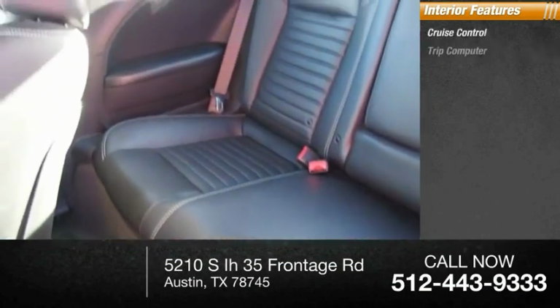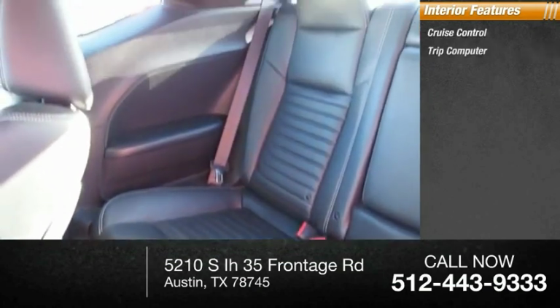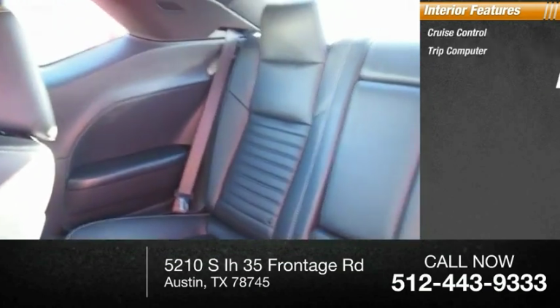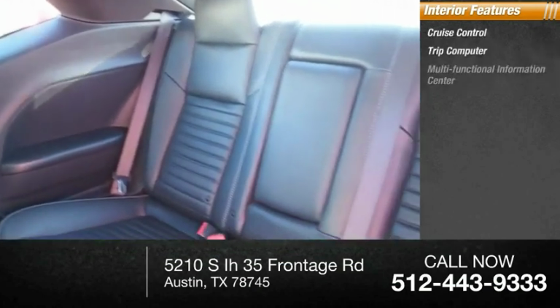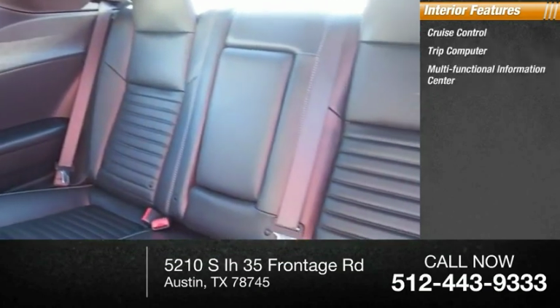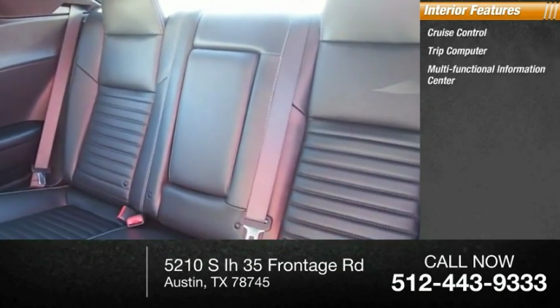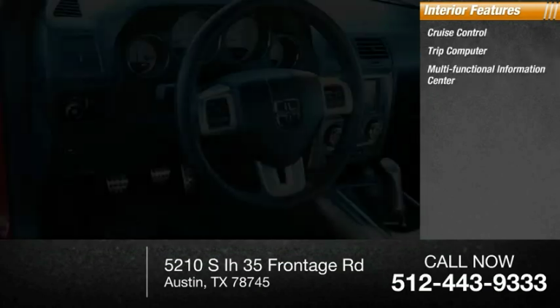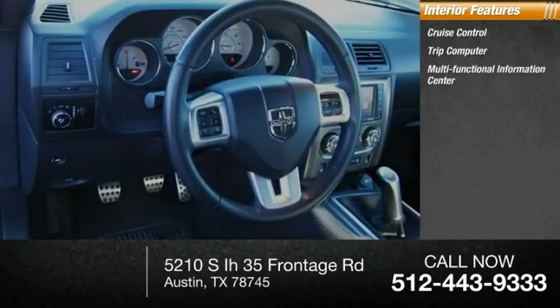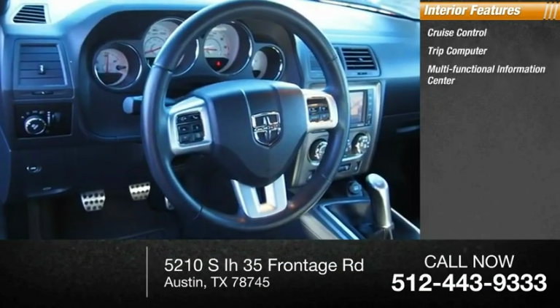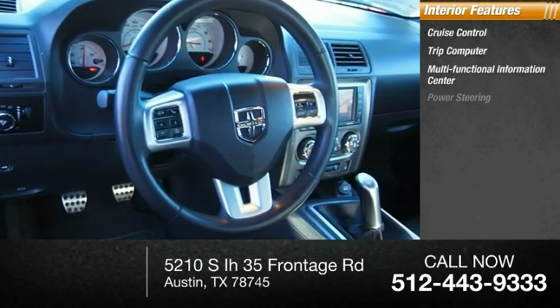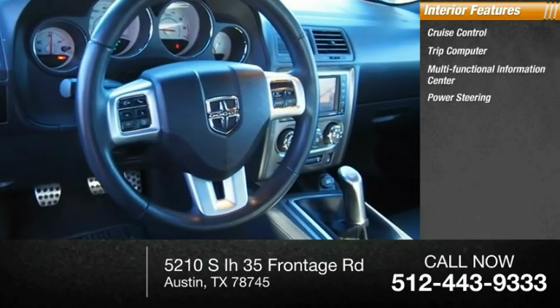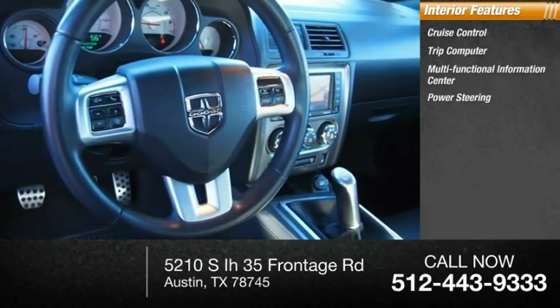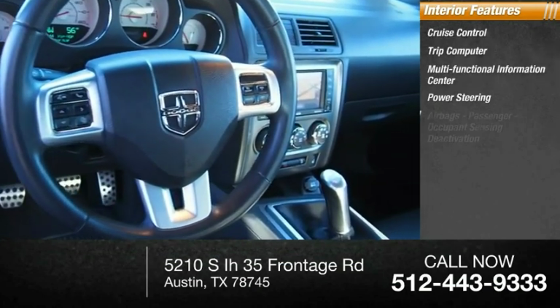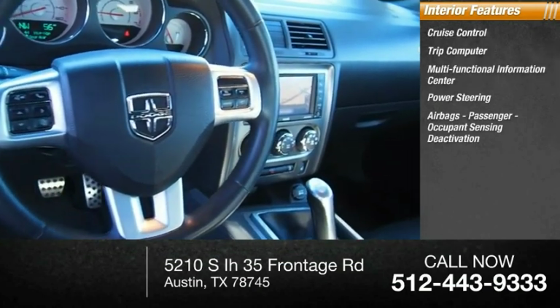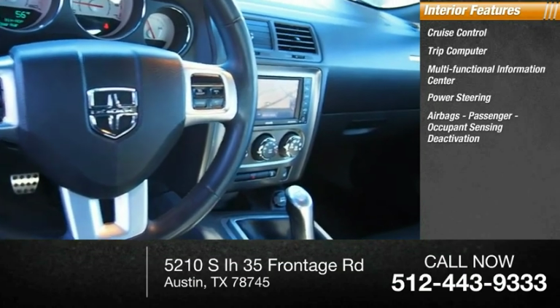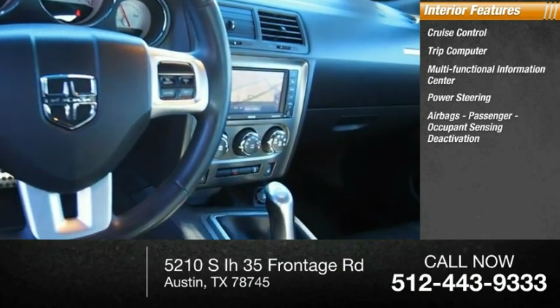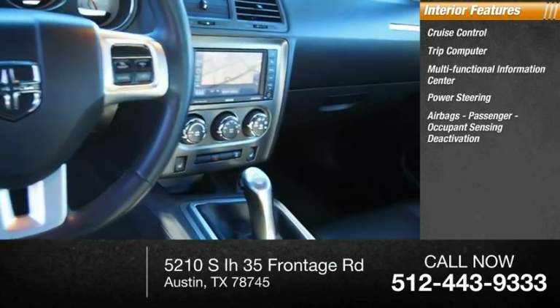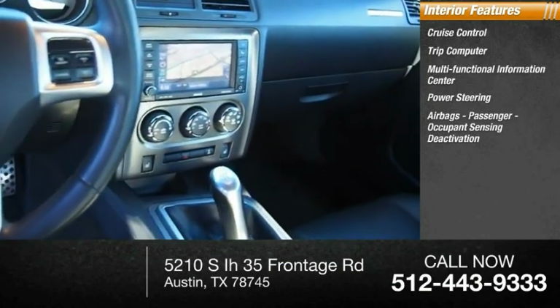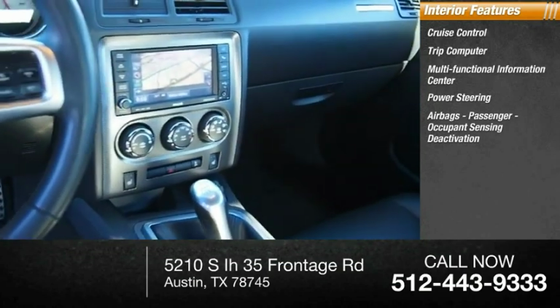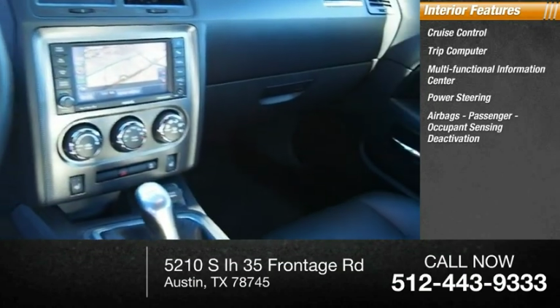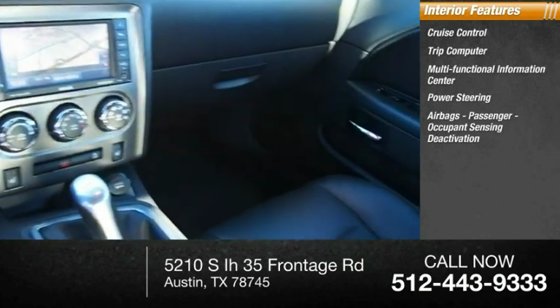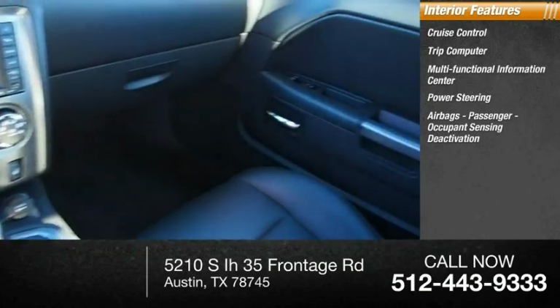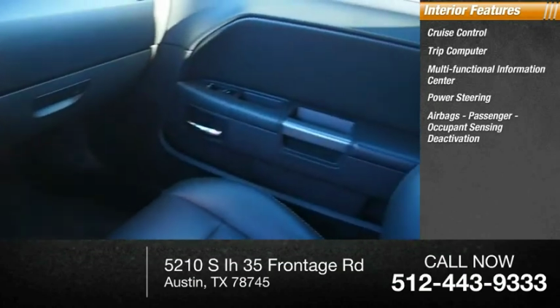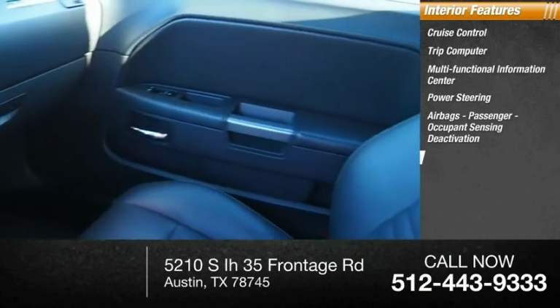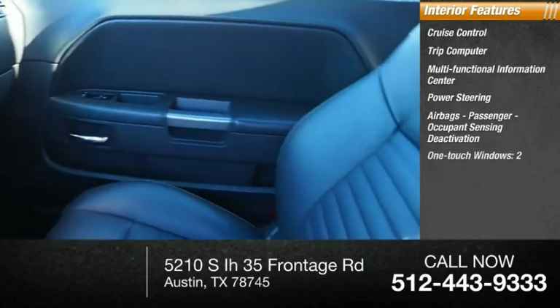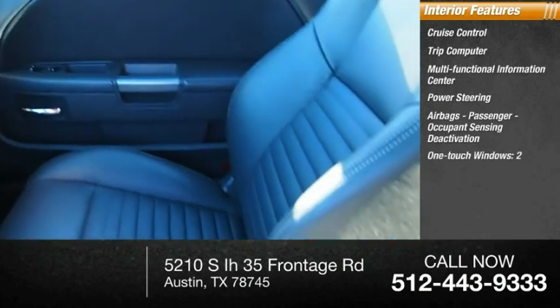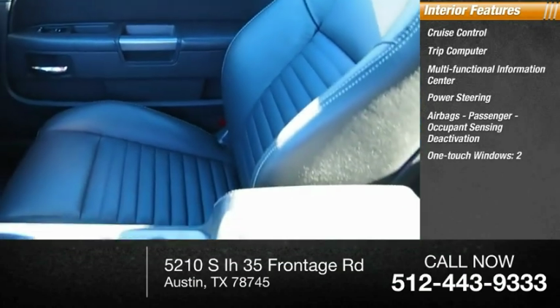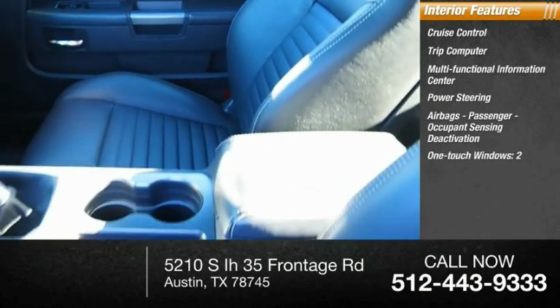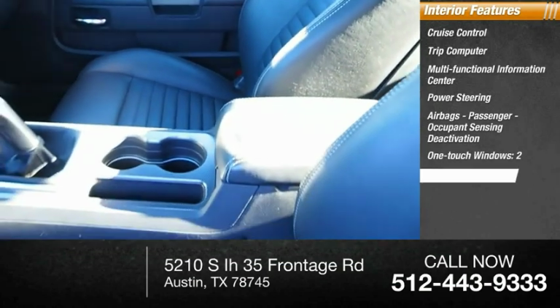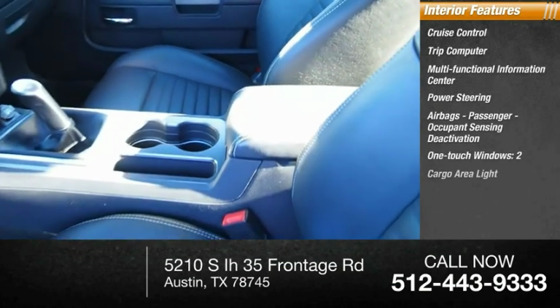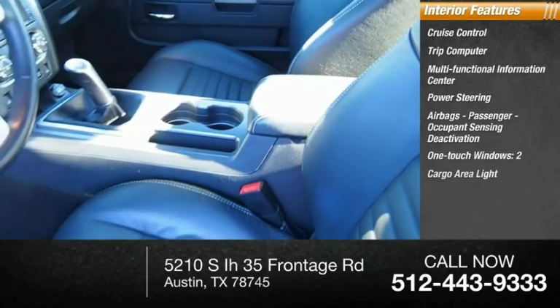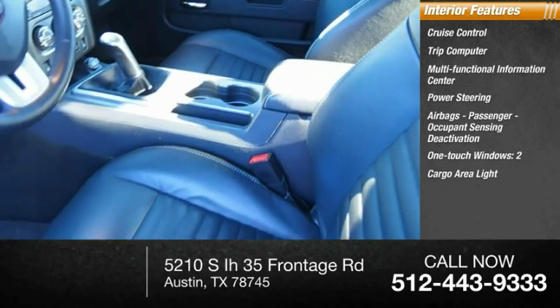Inside you'll find cruise control, trip computer, multifunctional information center, power steering, airbags, passenger occupant sensing deactivation, one touch windows, and two cargo area lights.